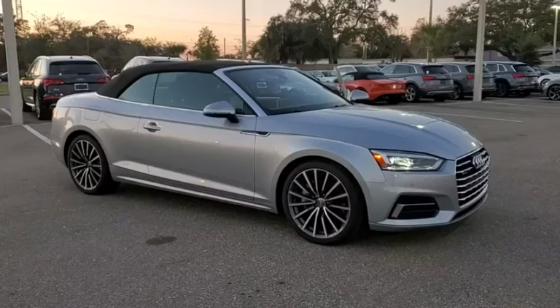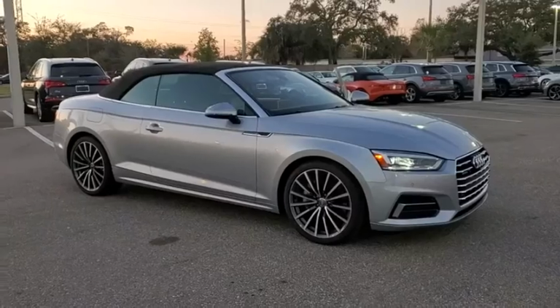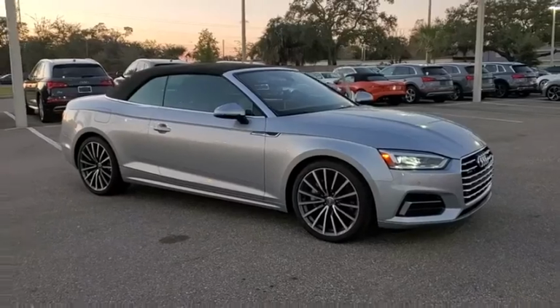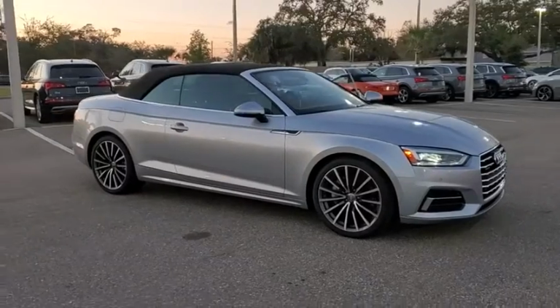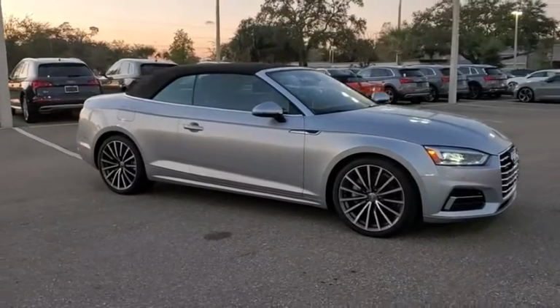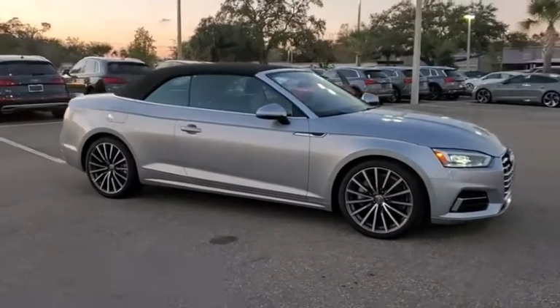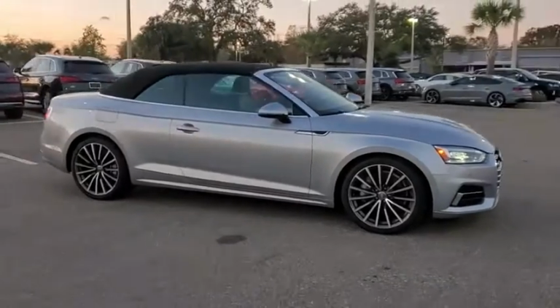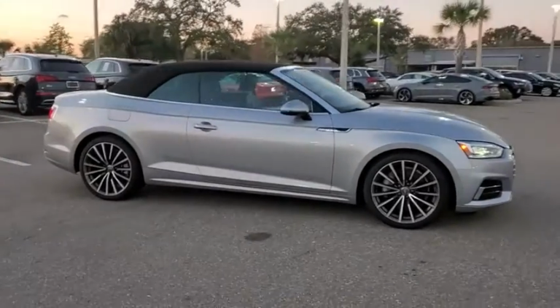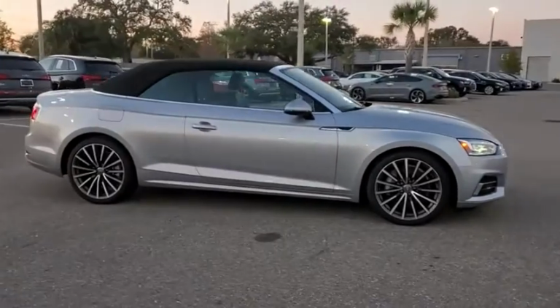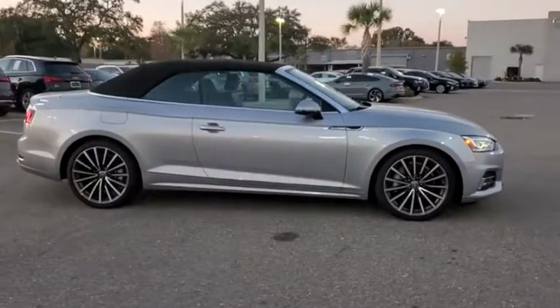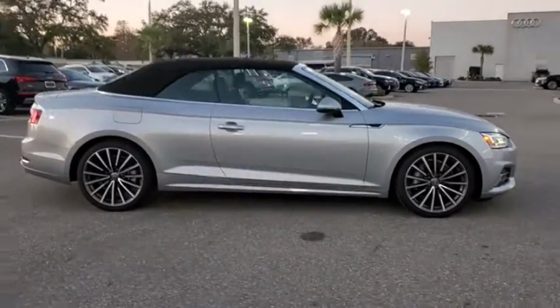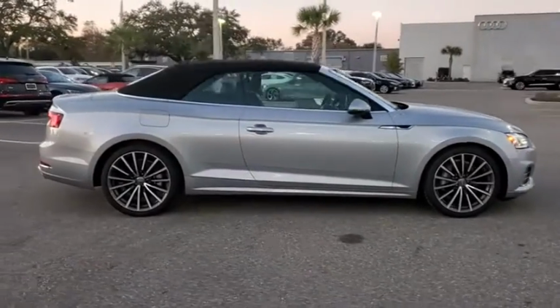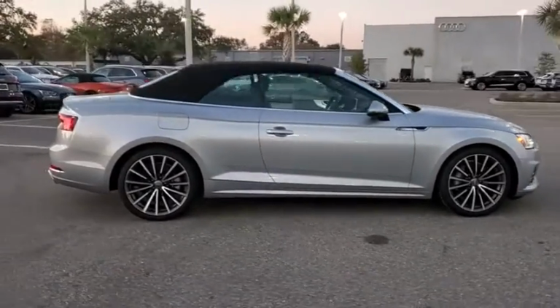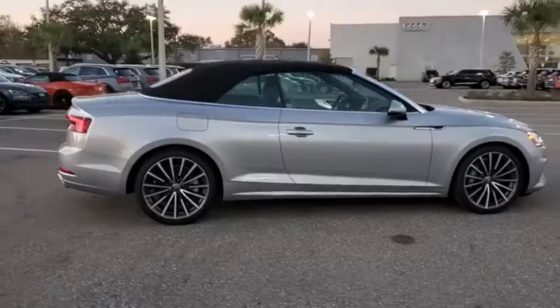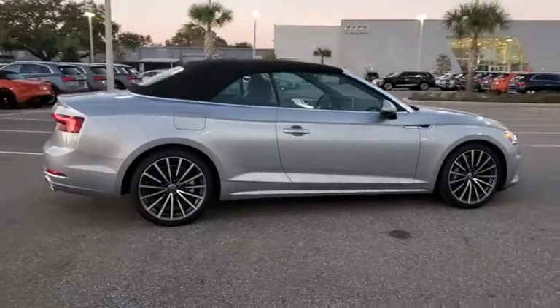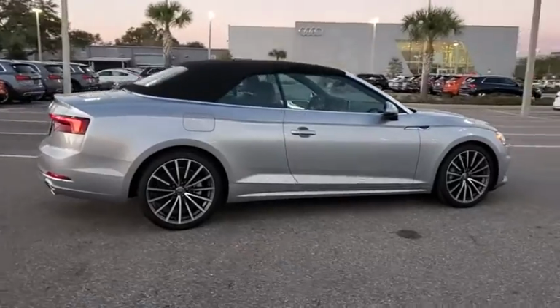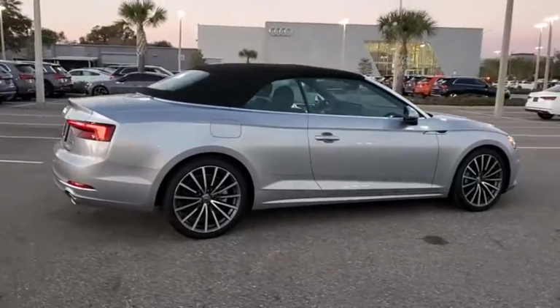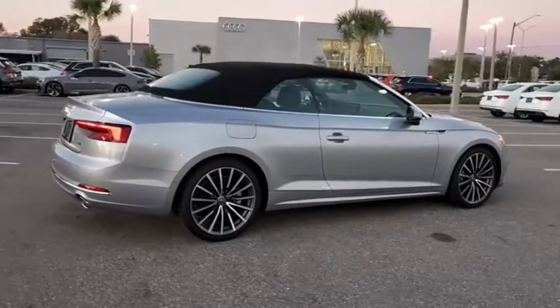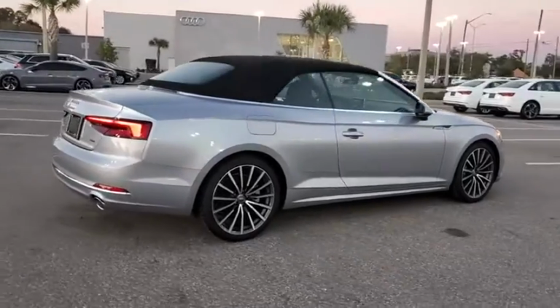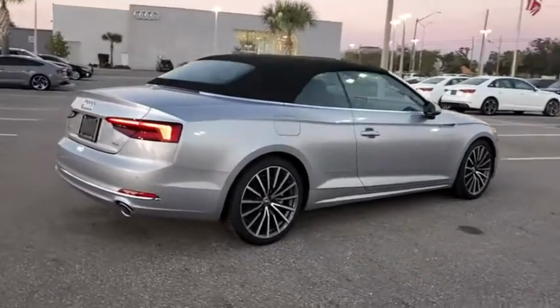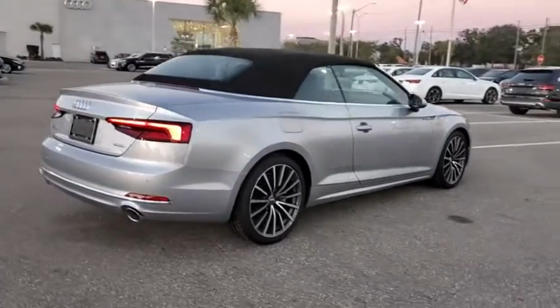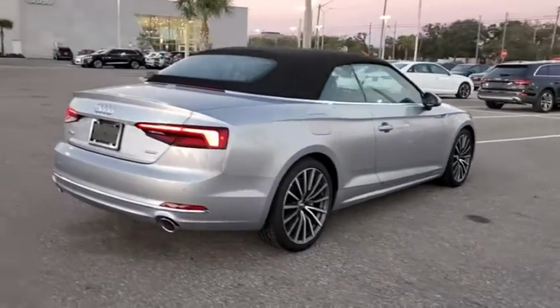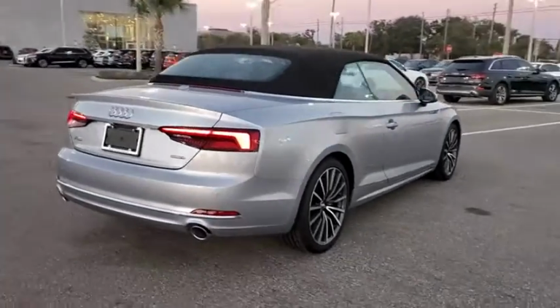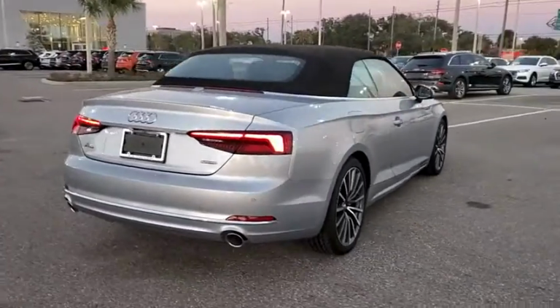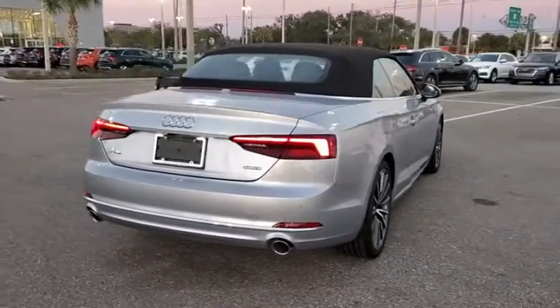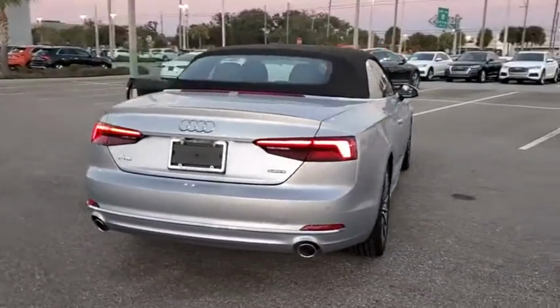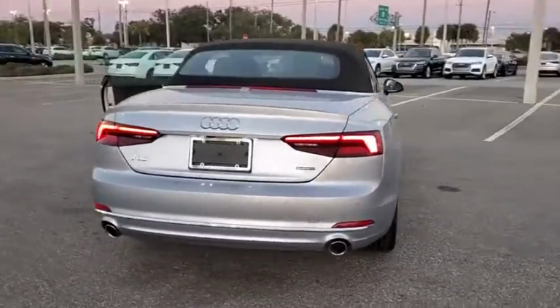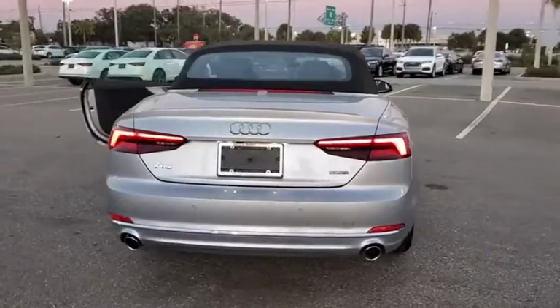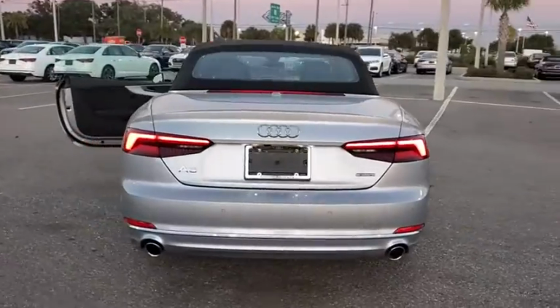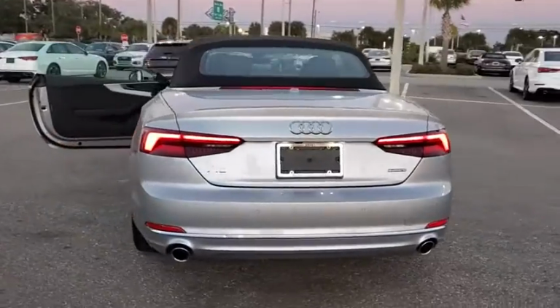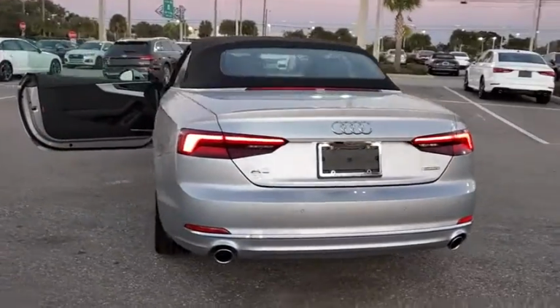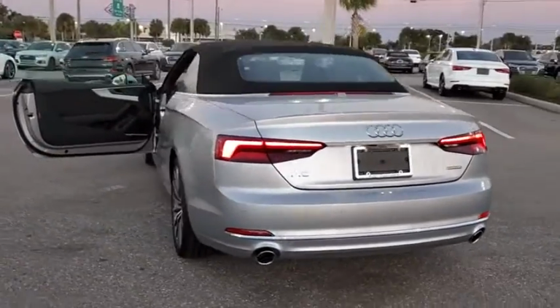Looking for the right vehicle? Check out the 2019 Audi Cabriolet. The Audi Cabriolet features solid German engineering. A smooth powertrain with a comfortable interior will have you riding in luxury.